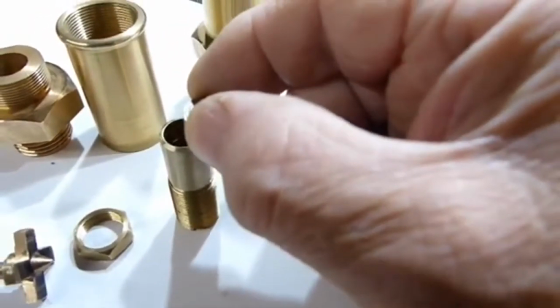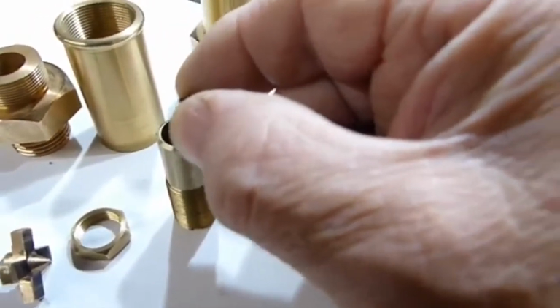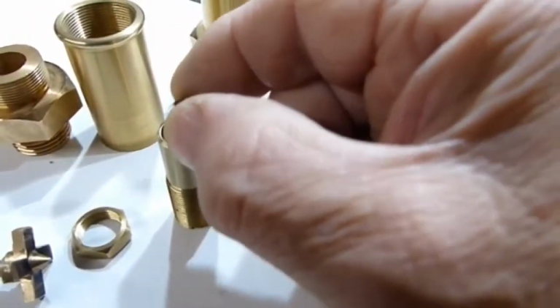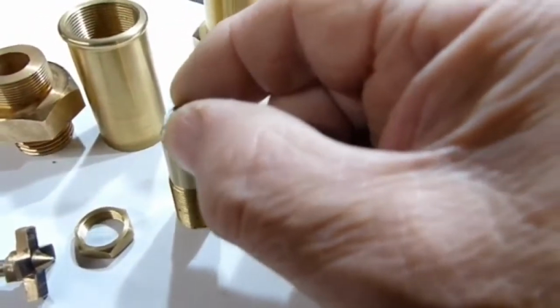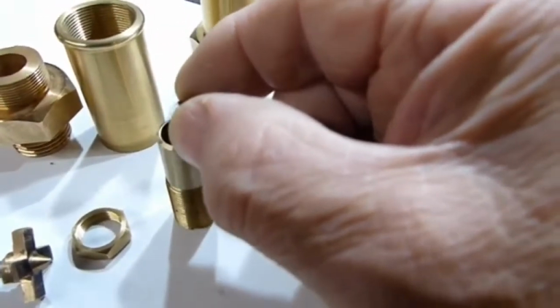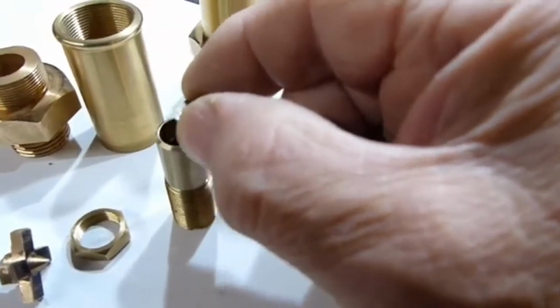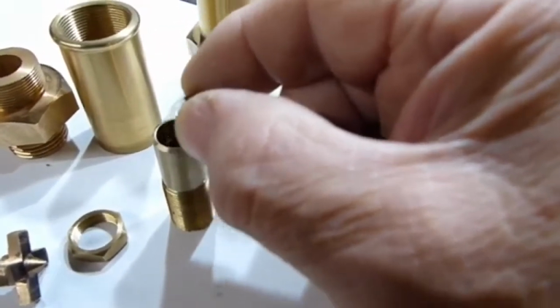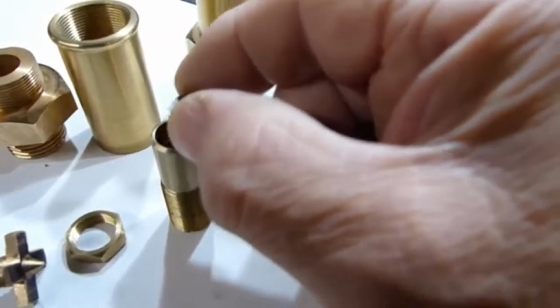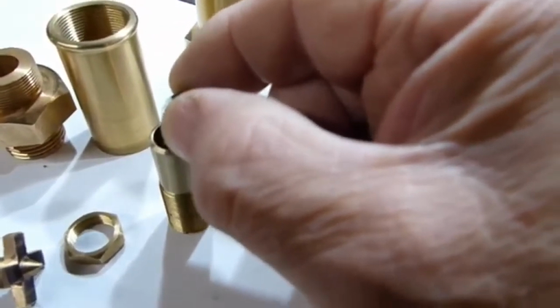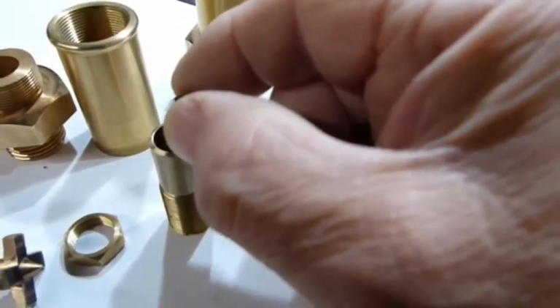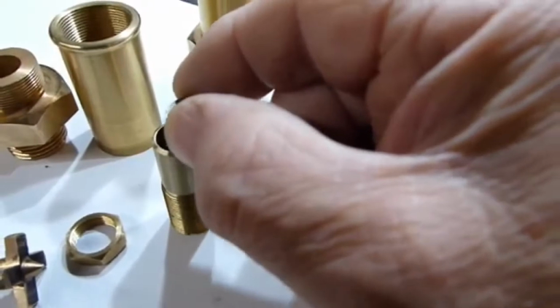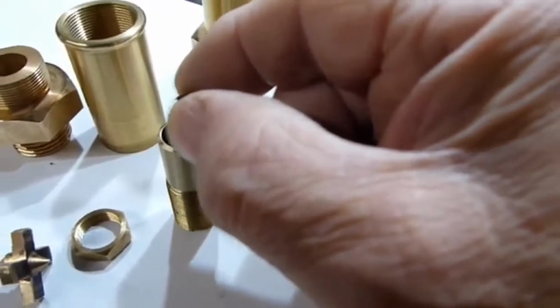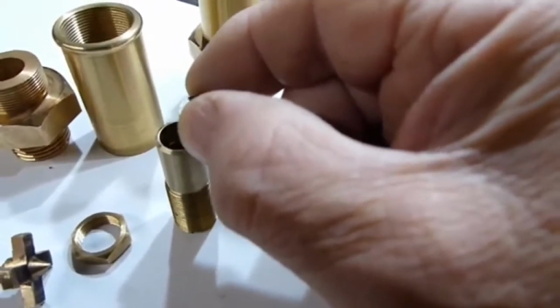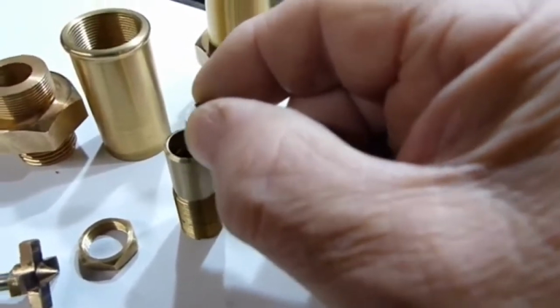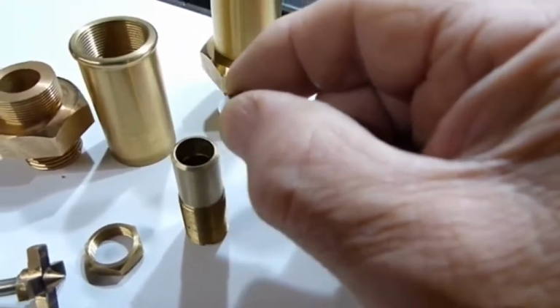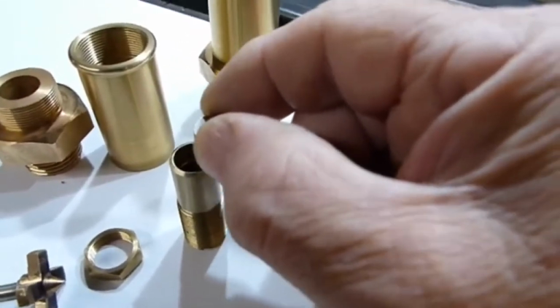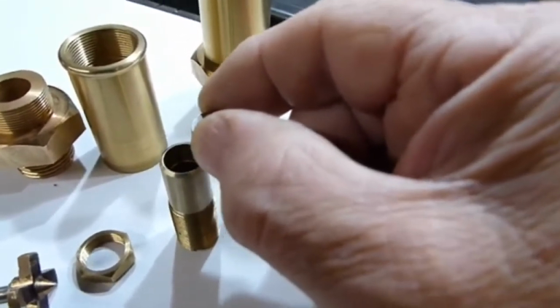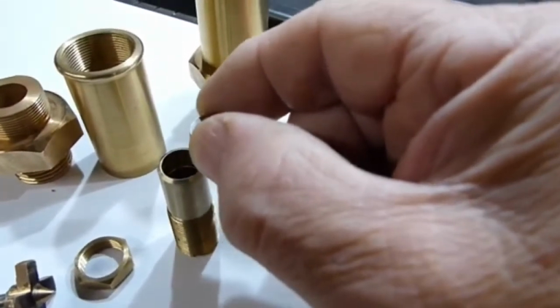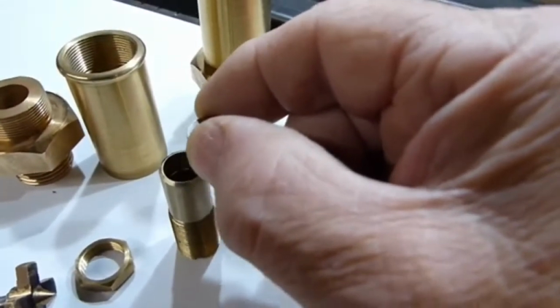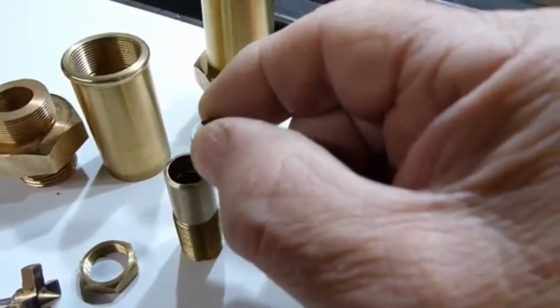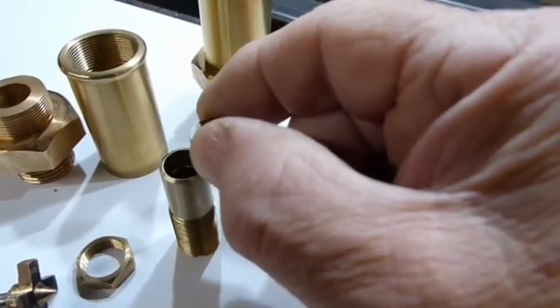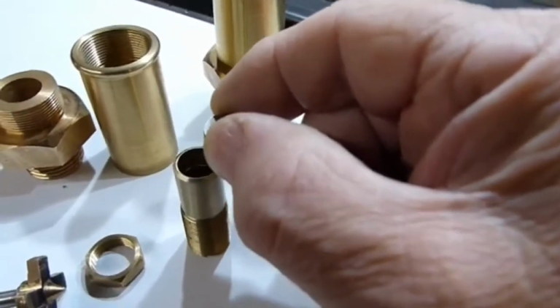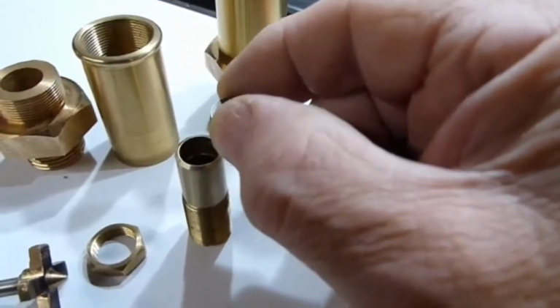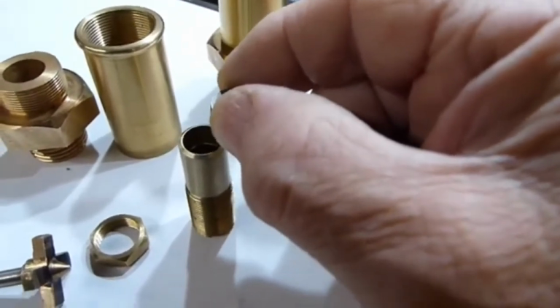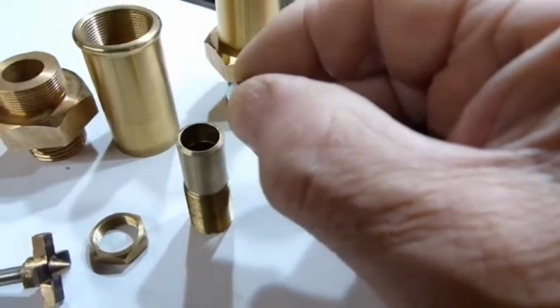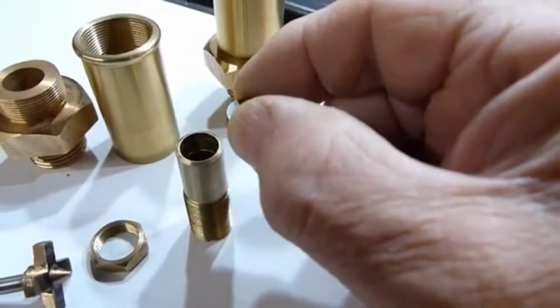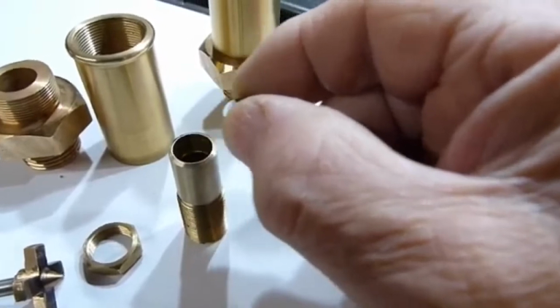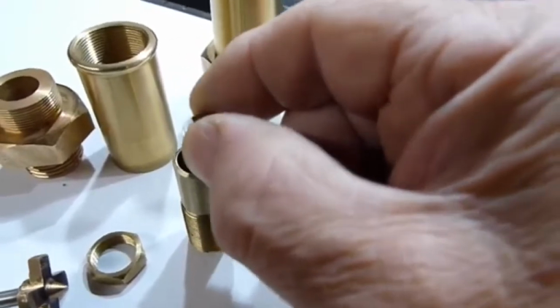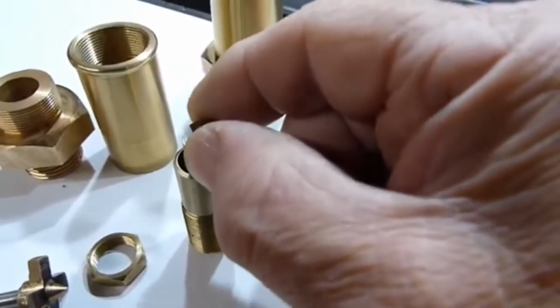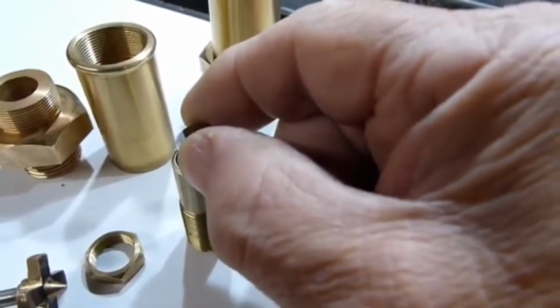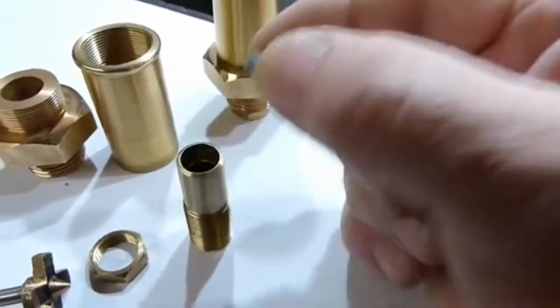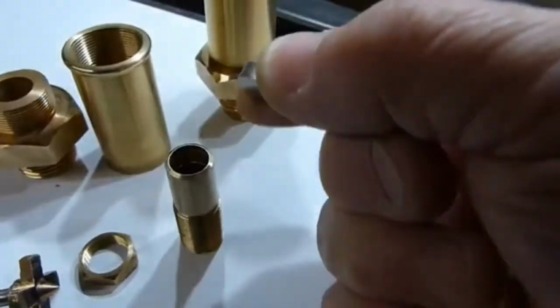Until we got a nice even finish — it only took a couple of minutes really, but it was nicely polished. That polished surface forms the seal.